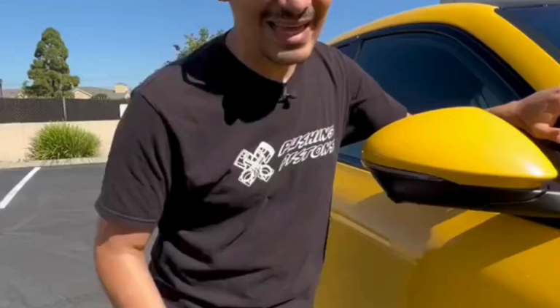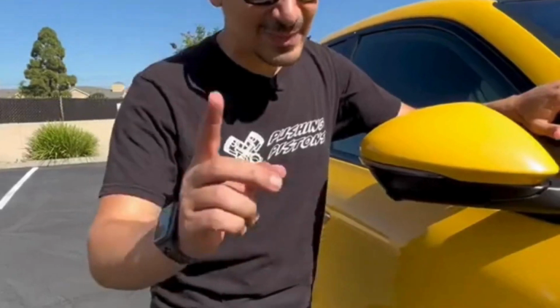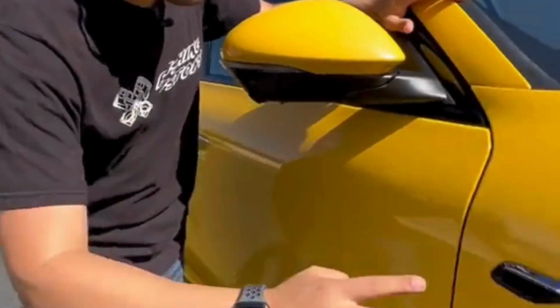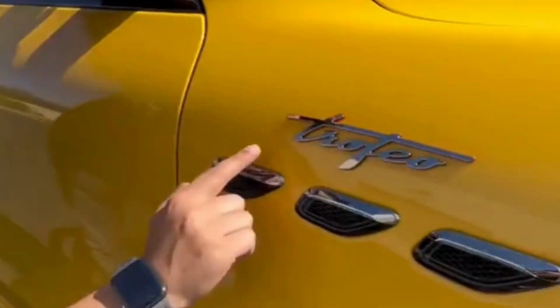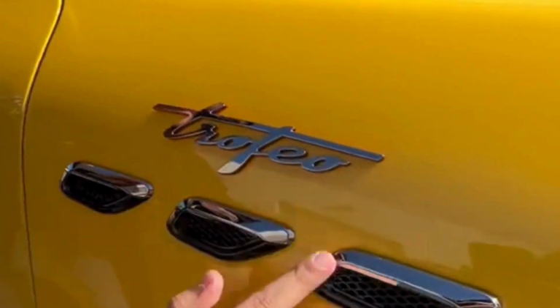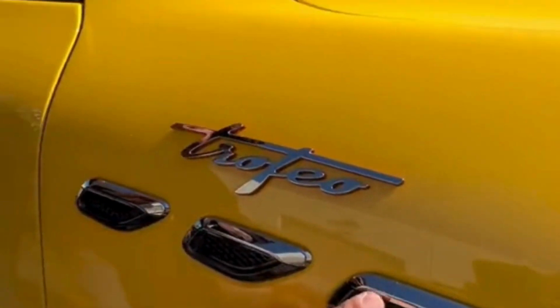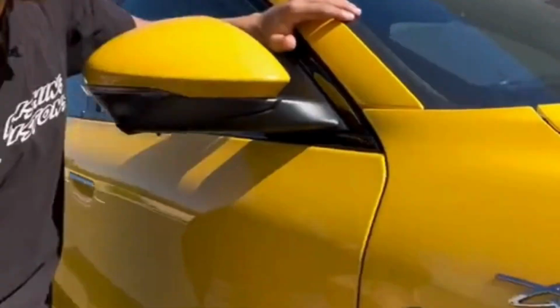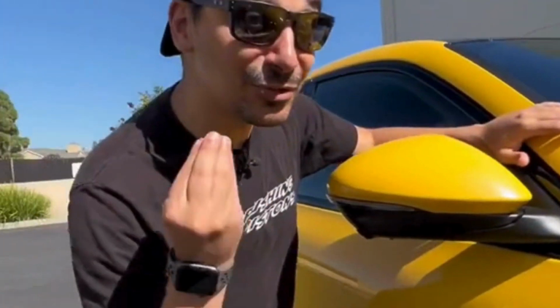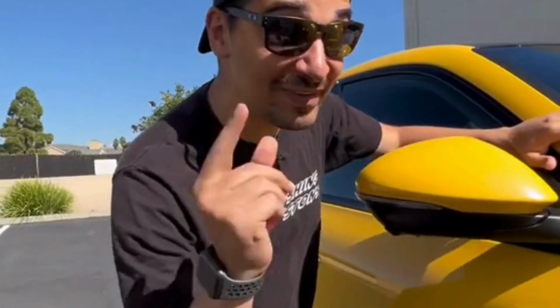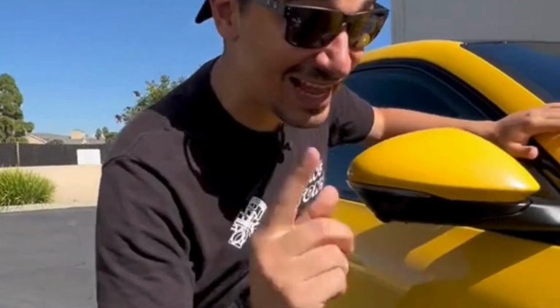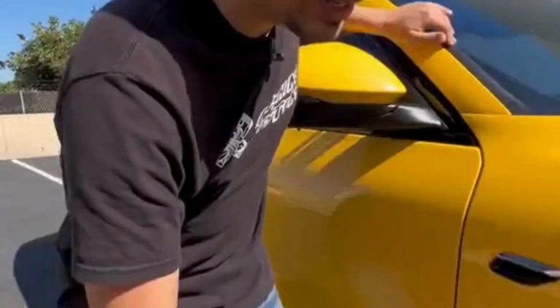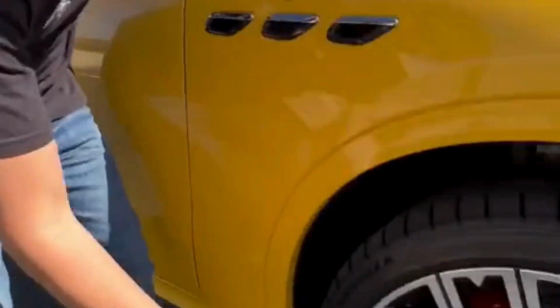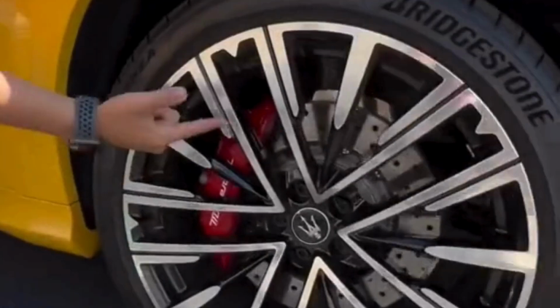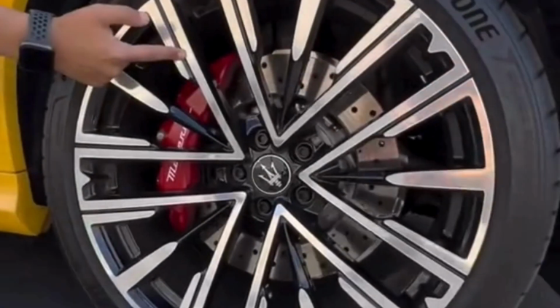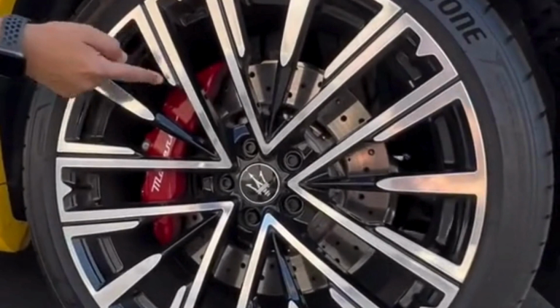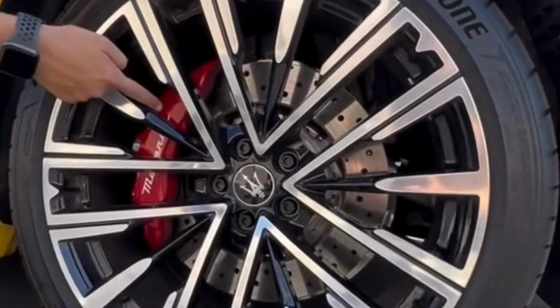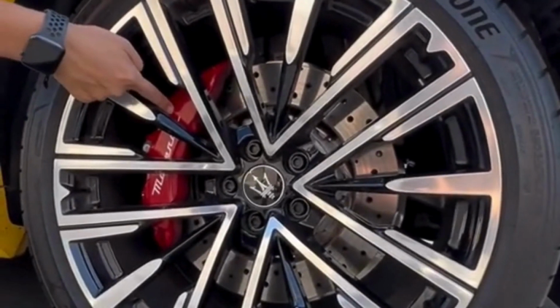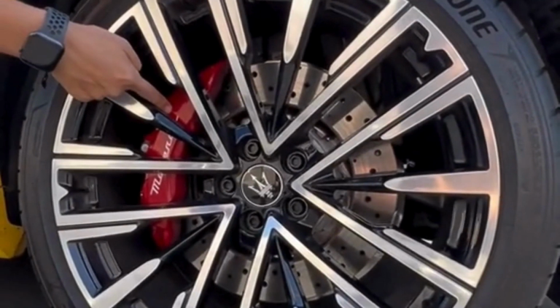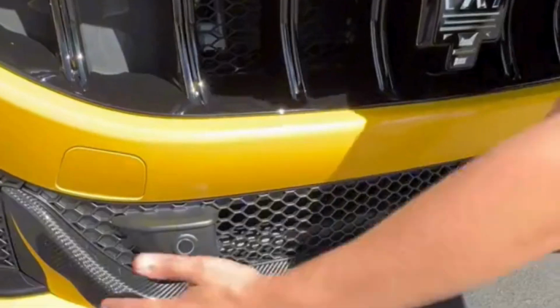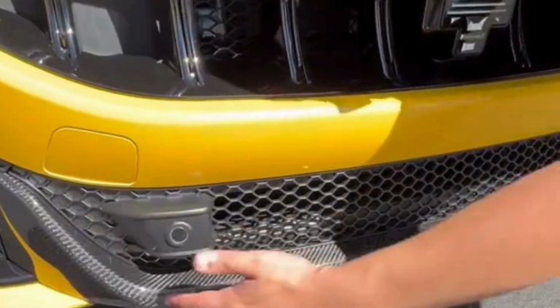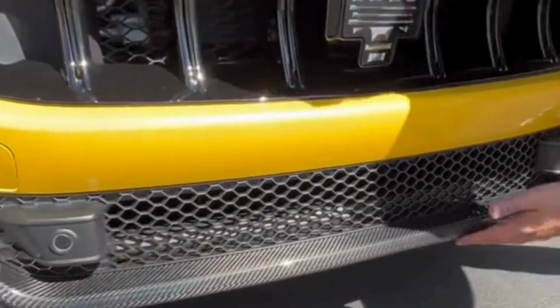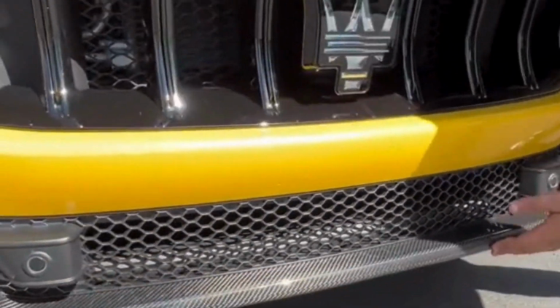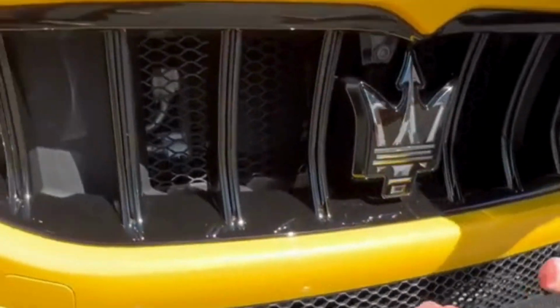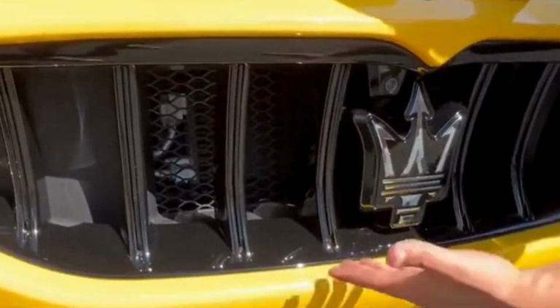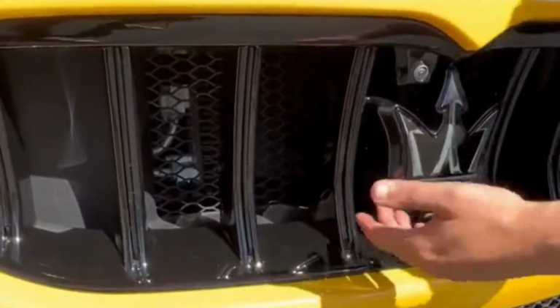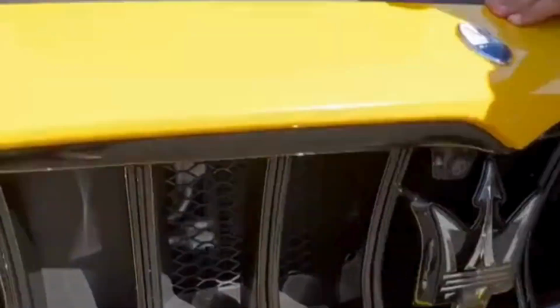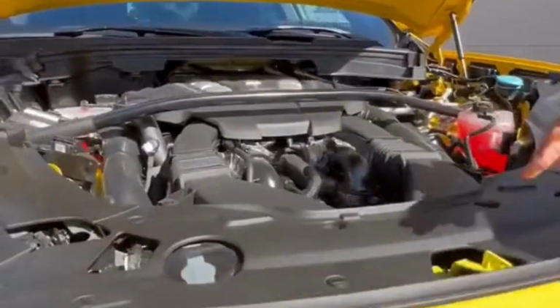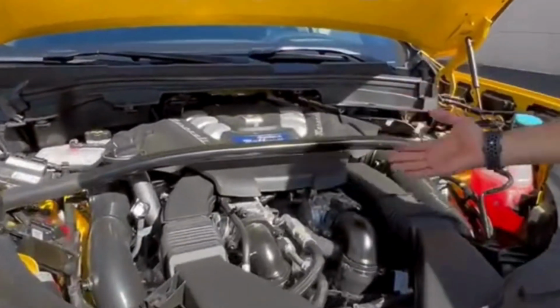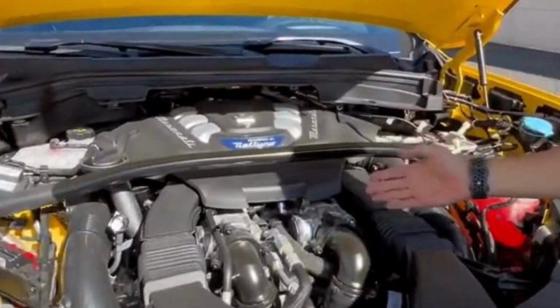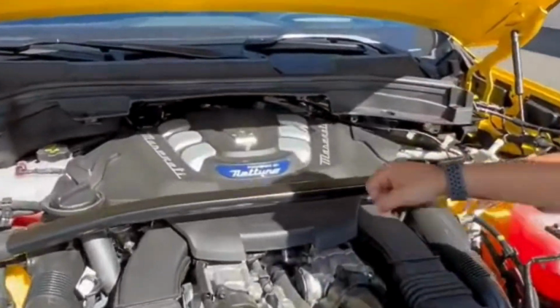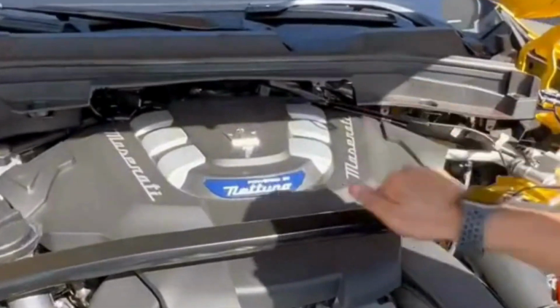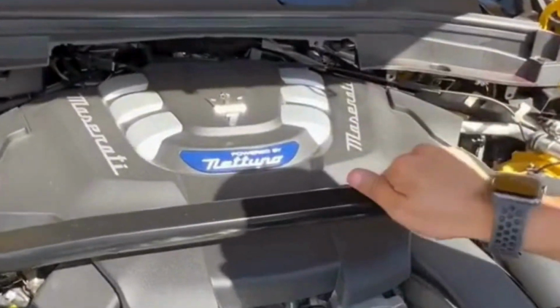That's because it's the Trofeo, which stands for 'trophy' in Italian. So you get larger 21-inch wheels, performance brakes, carbon fiber up front with a huge front grille to feed air into your engine, and there's a strut brace up top.